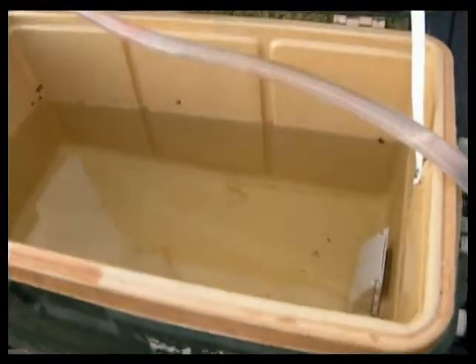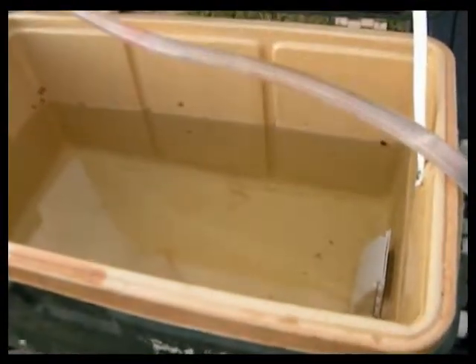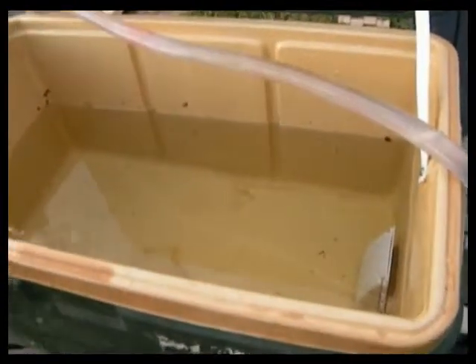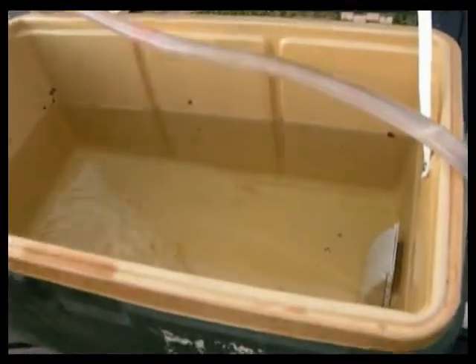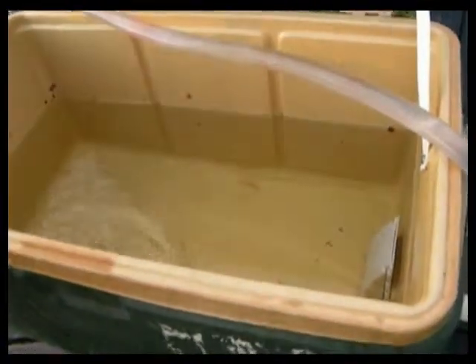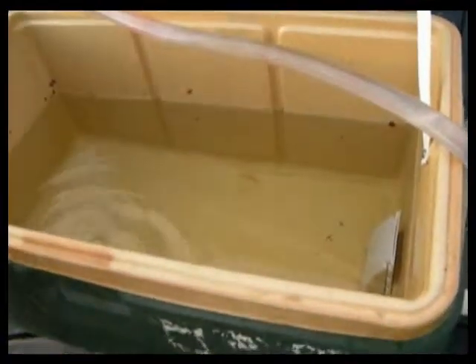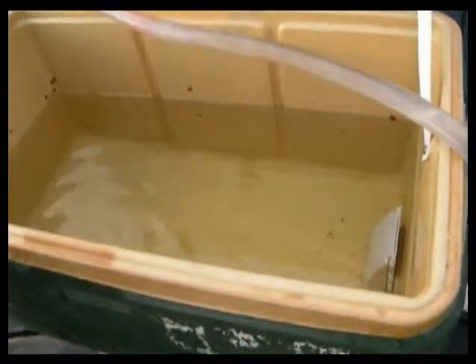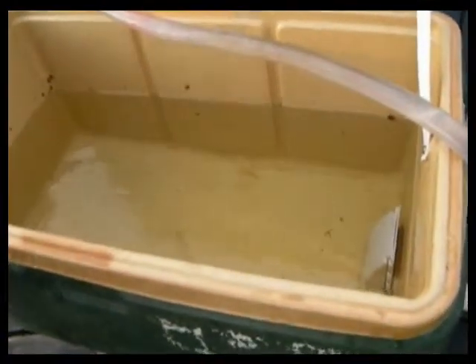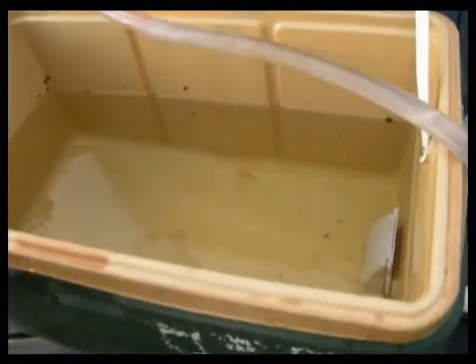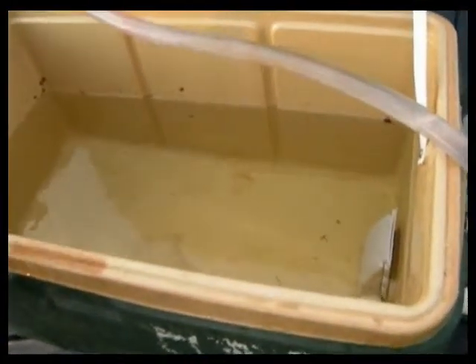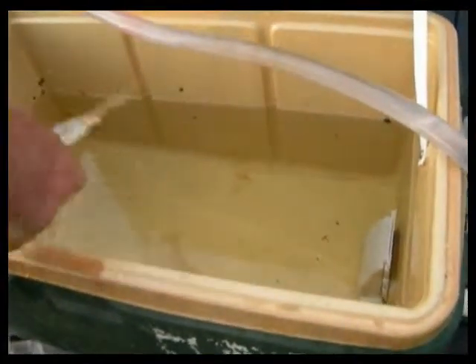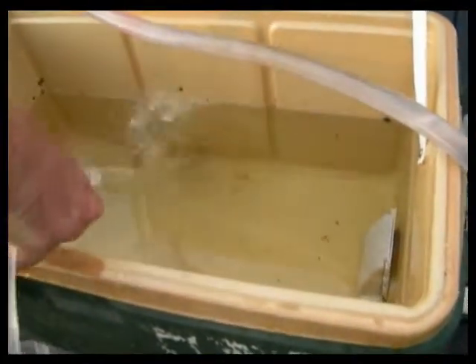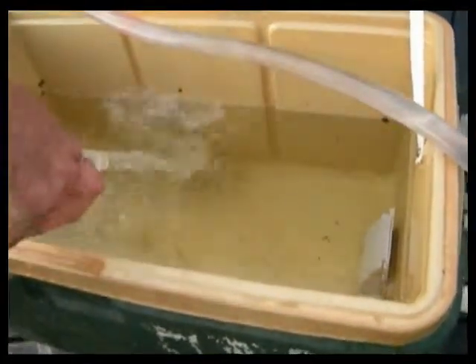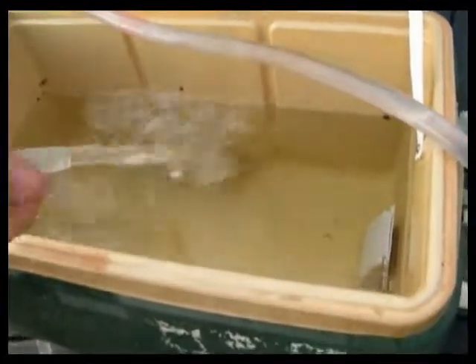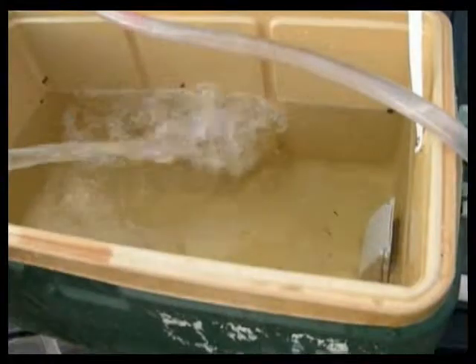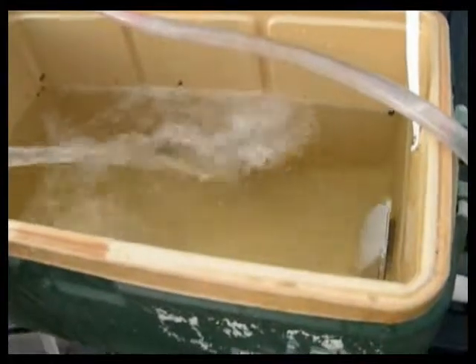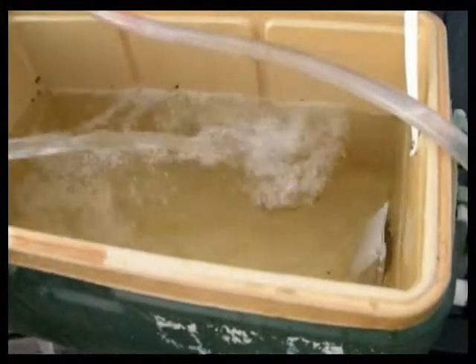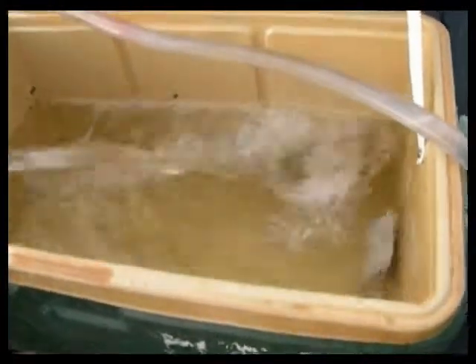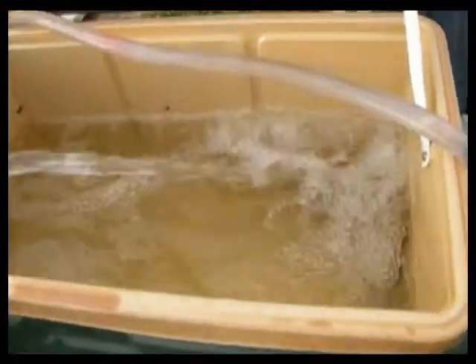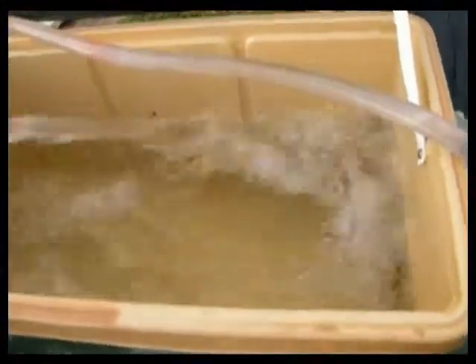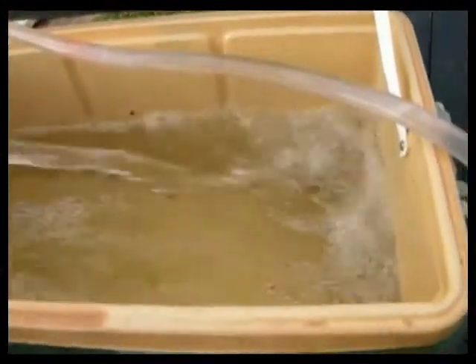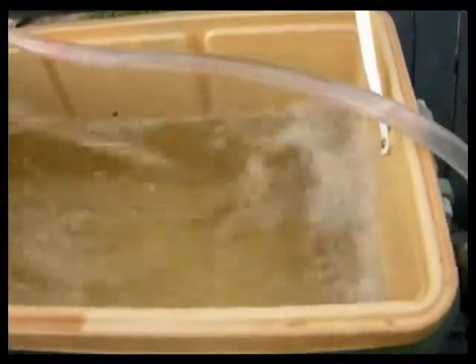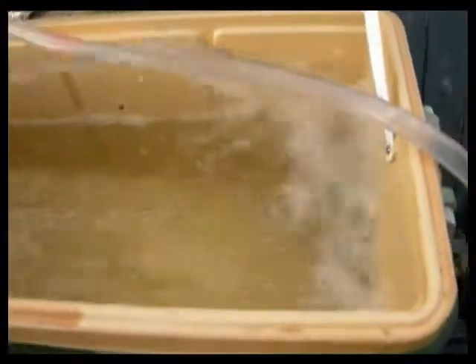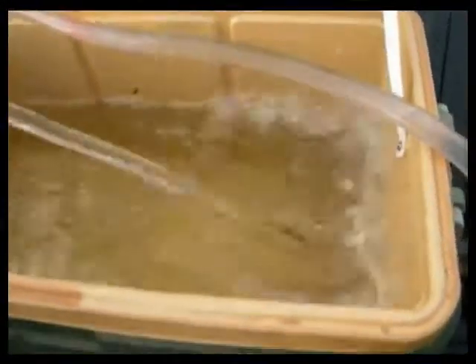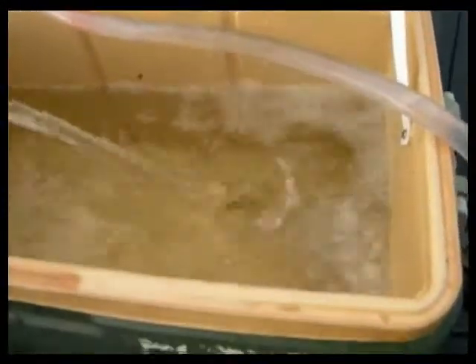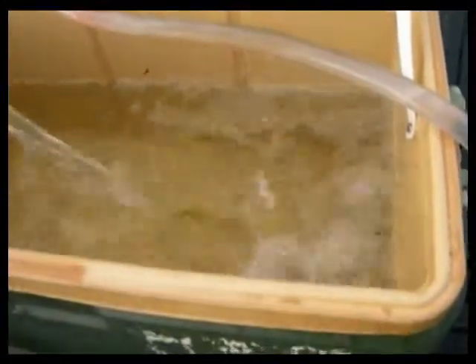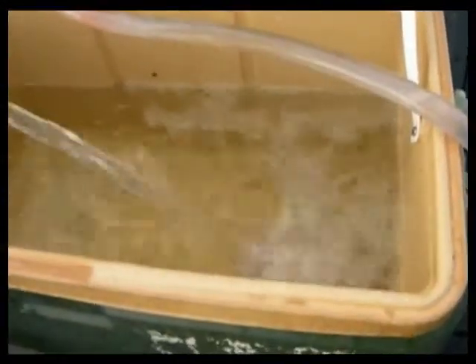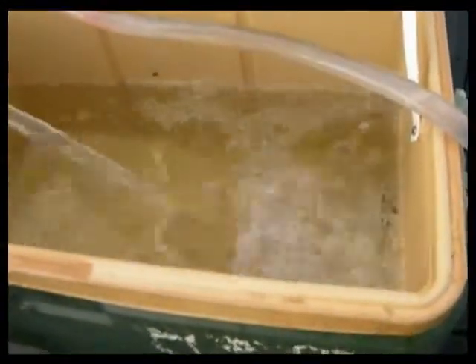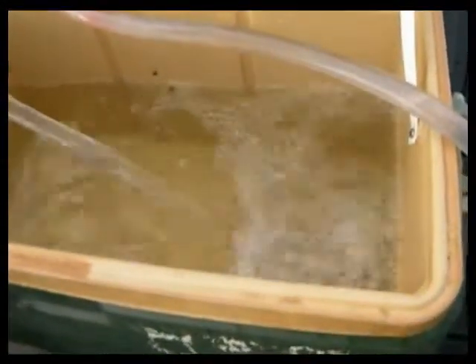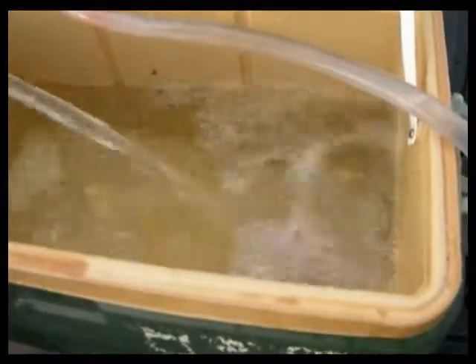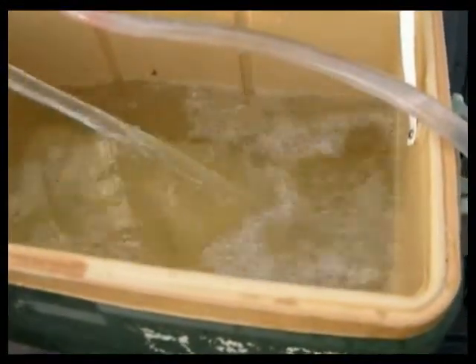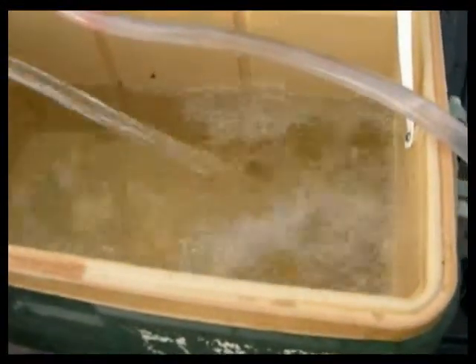I'm going to turn the pump on now. Notice how well the pump is flowing and how much water is coming out.